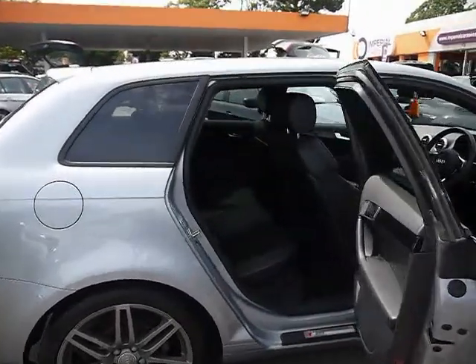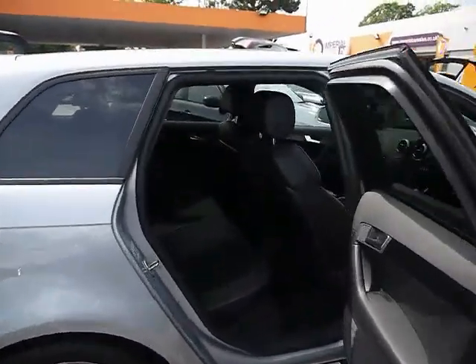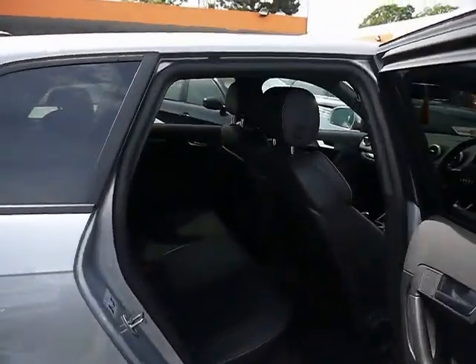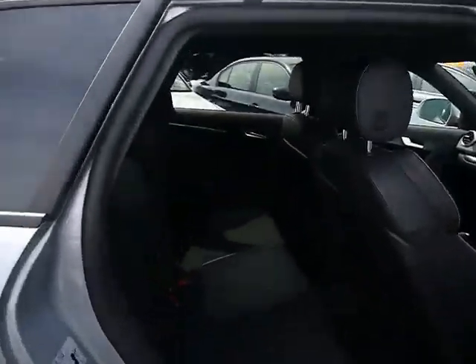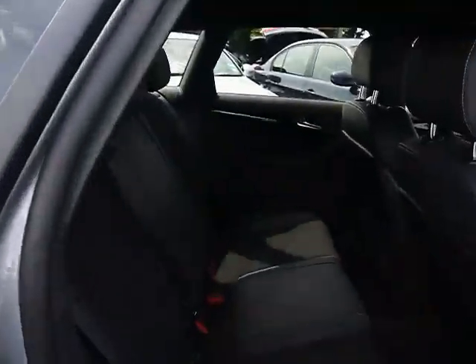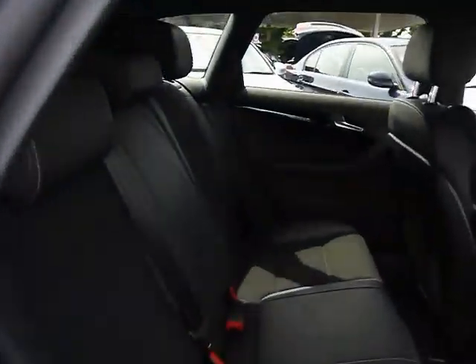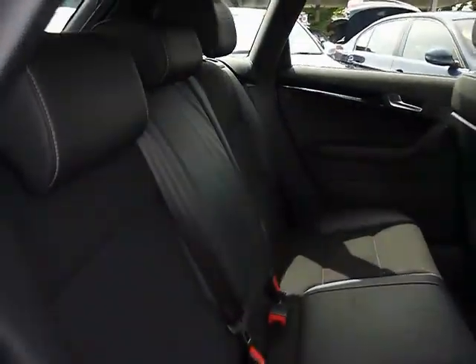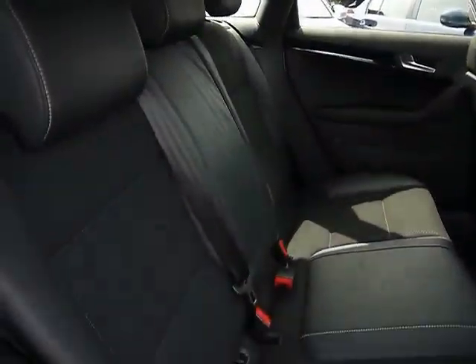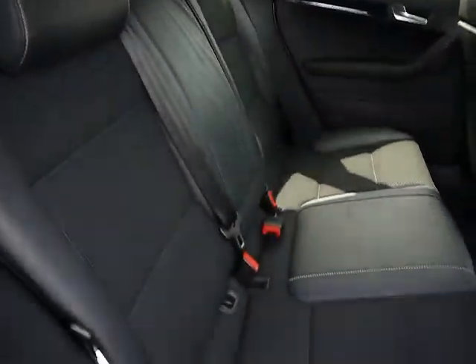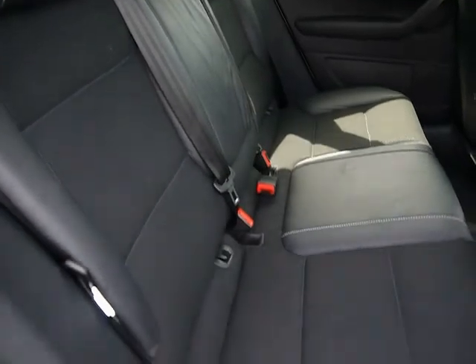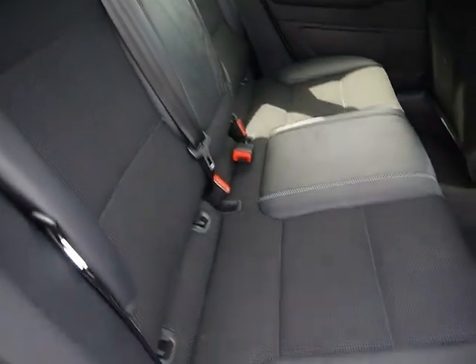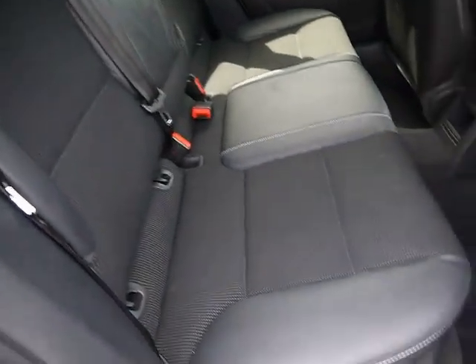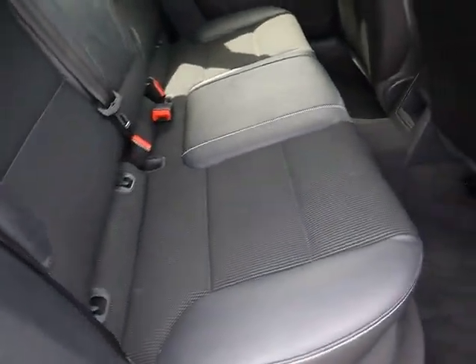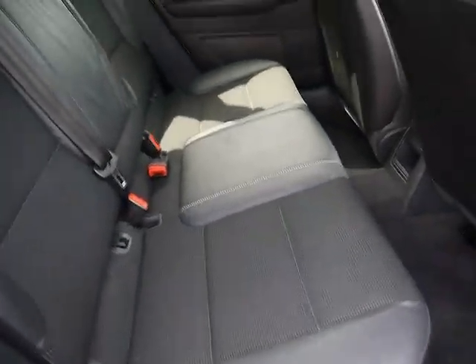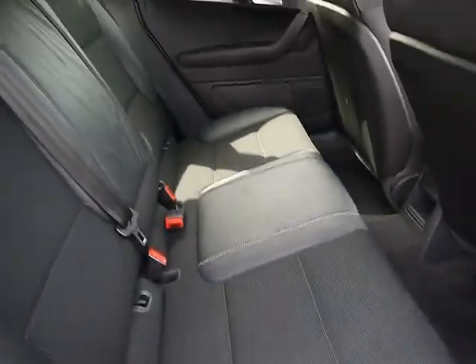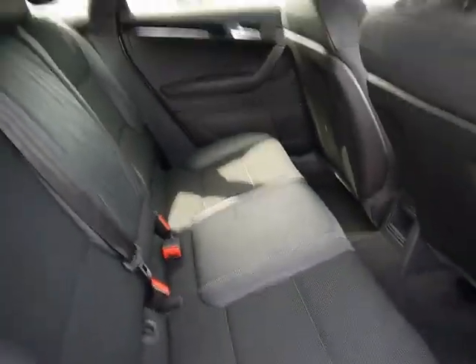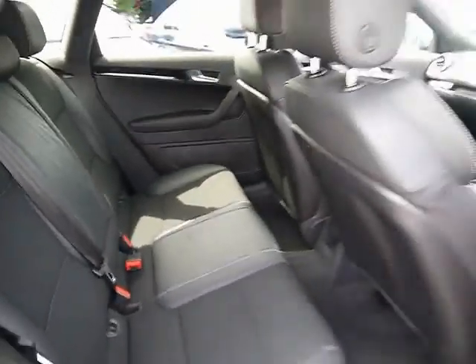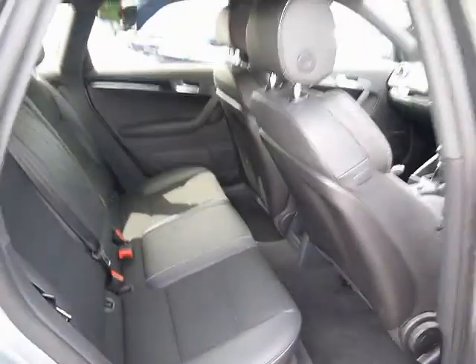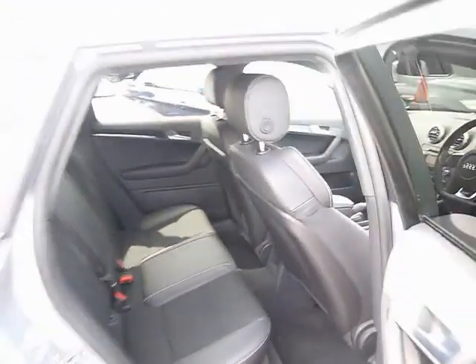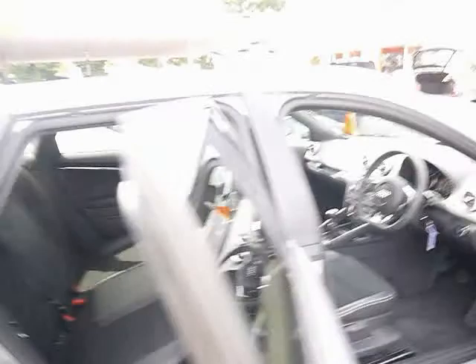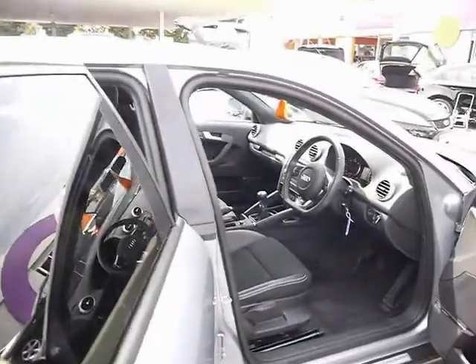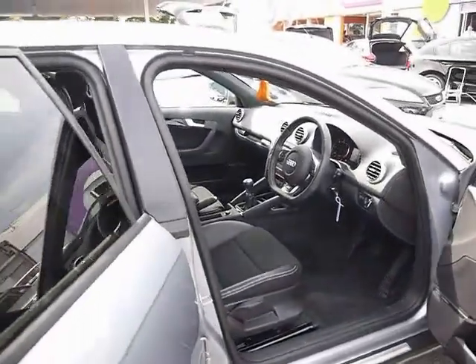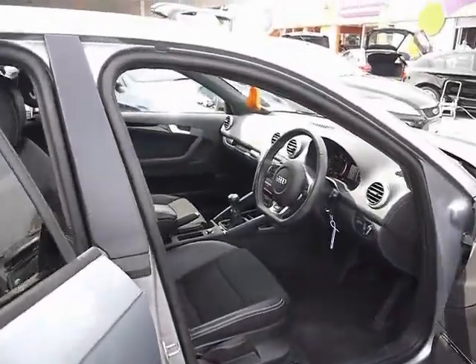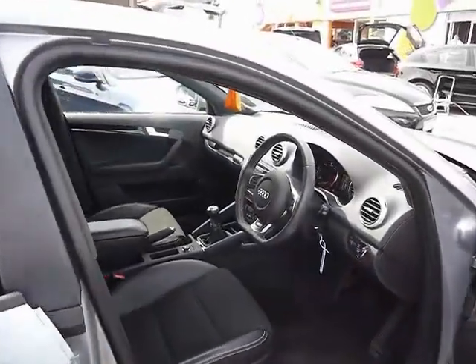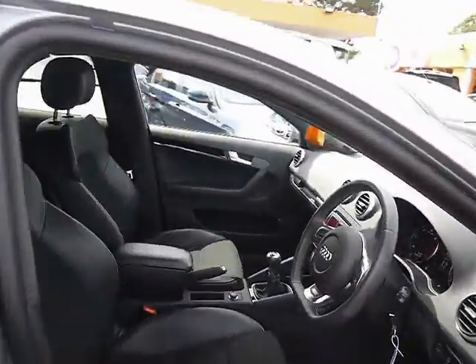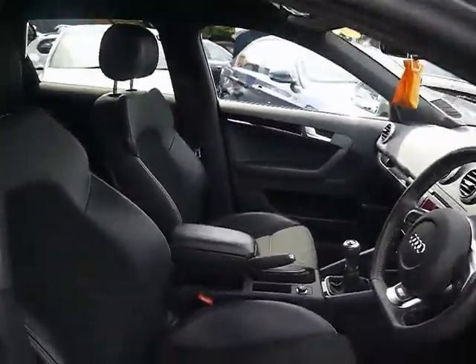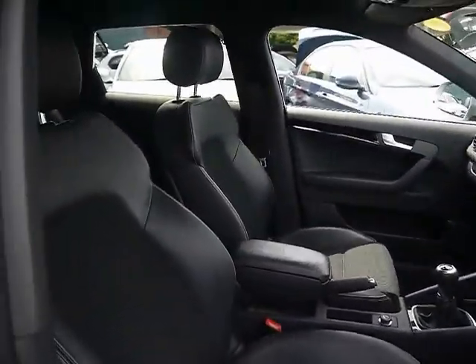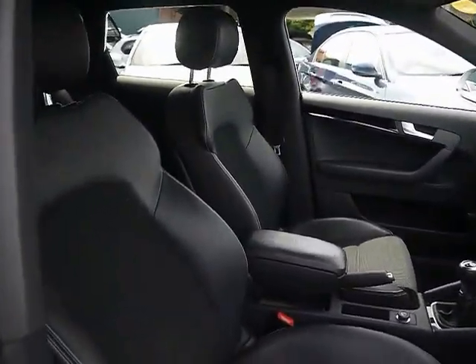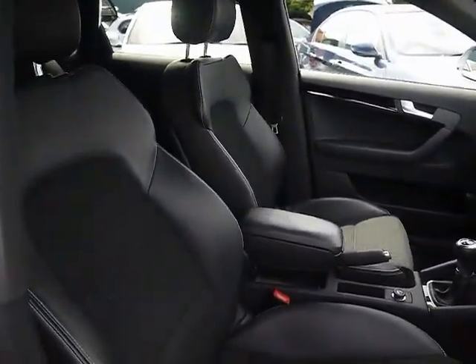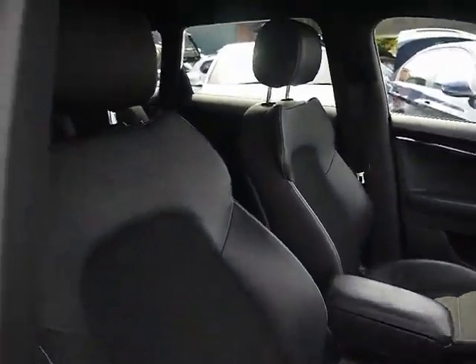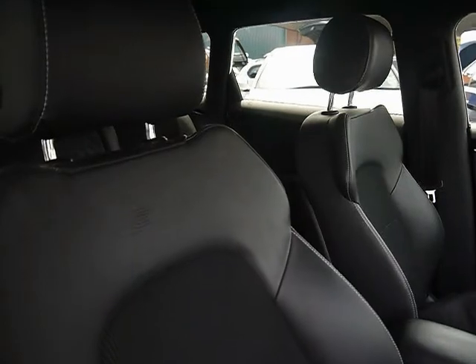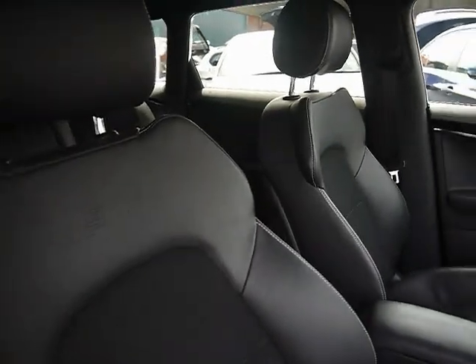Inside the car we have half black leather upholstery with white stitching. The seats also come equipped with ISOFIX child seat supports. The upholstery has no rips, tears or stains front or back. Front sport seats with the S-Line logo embossed at the top.